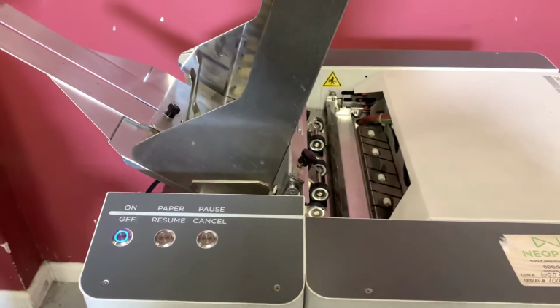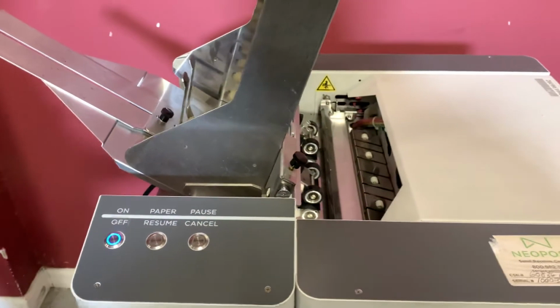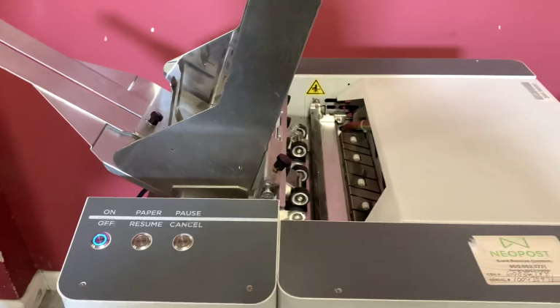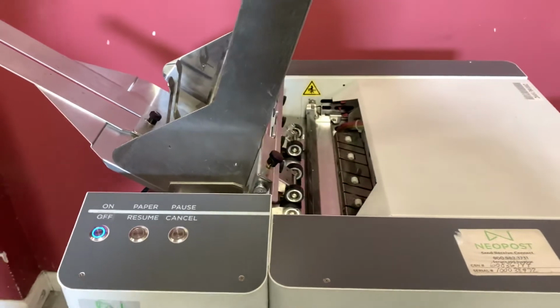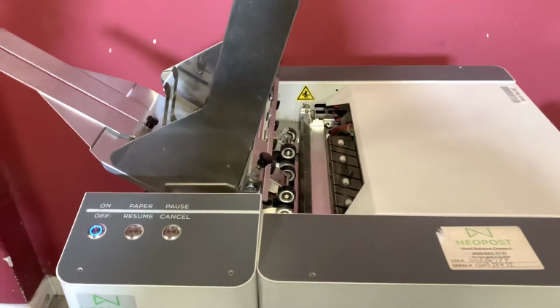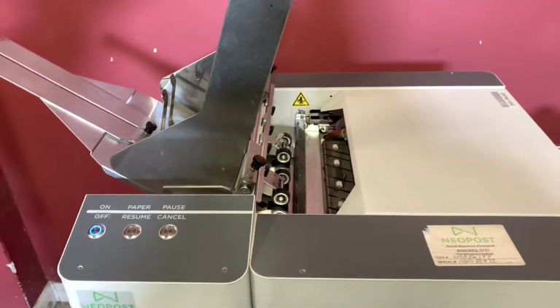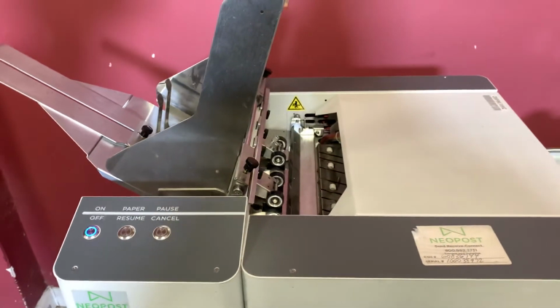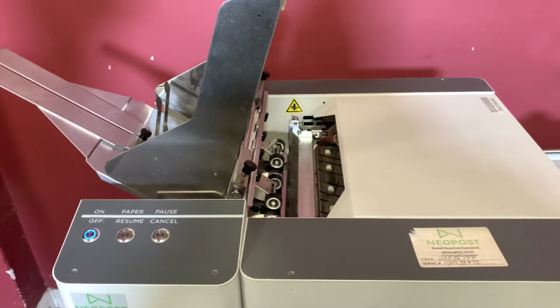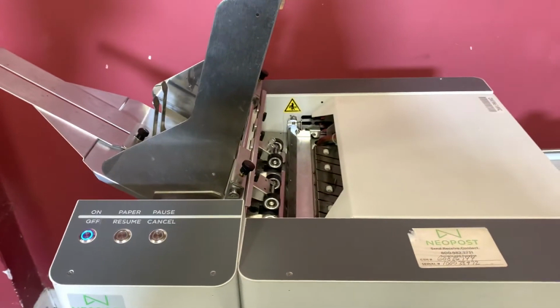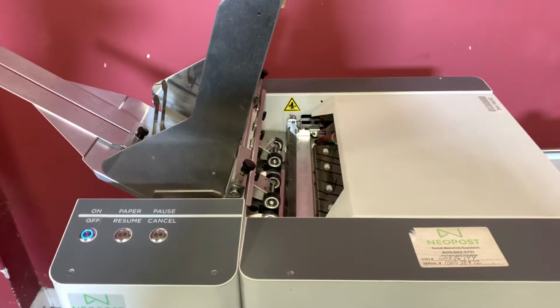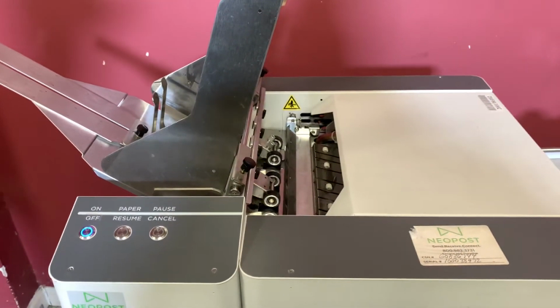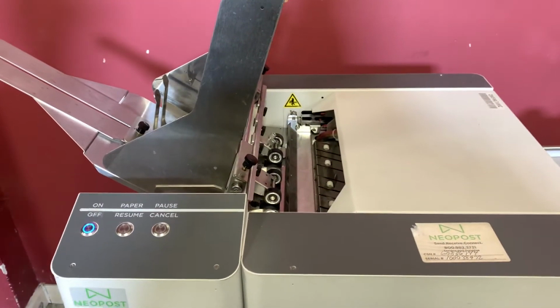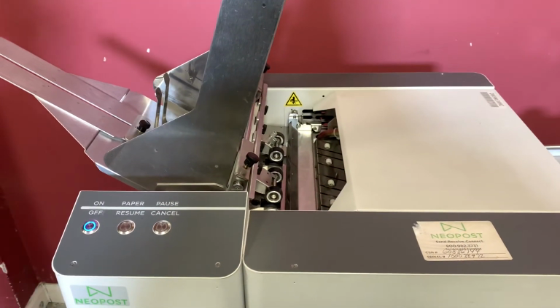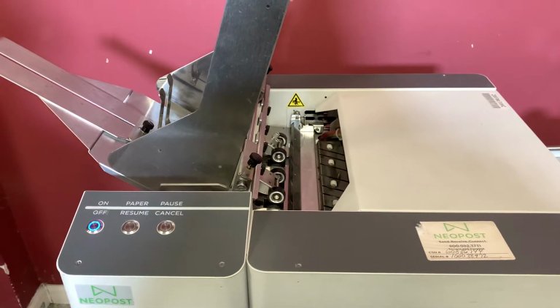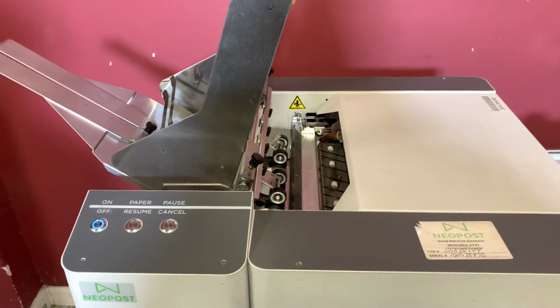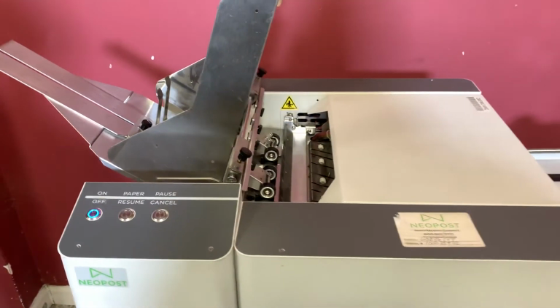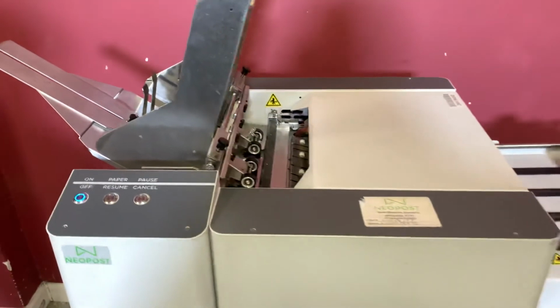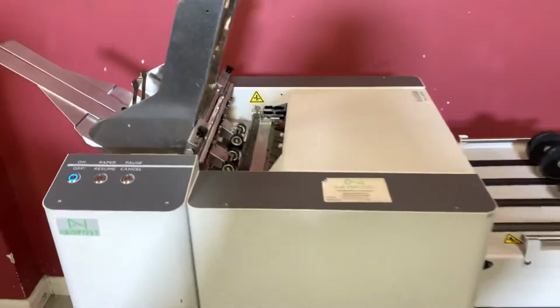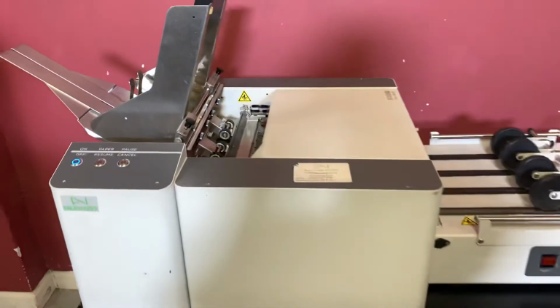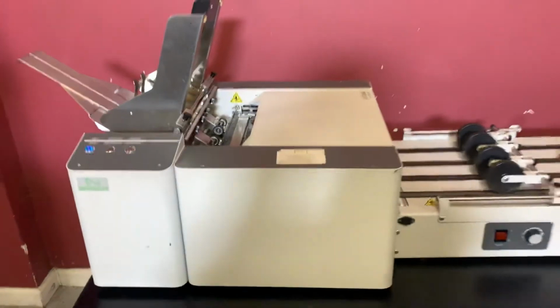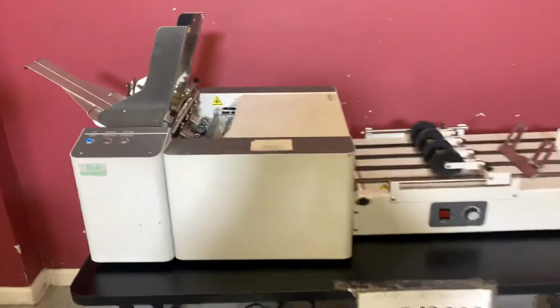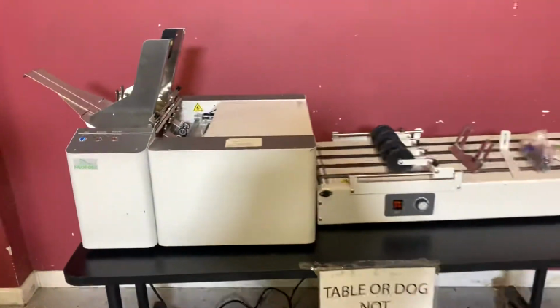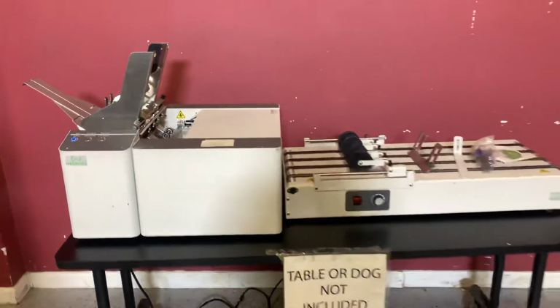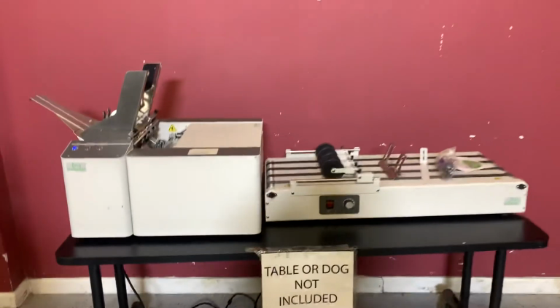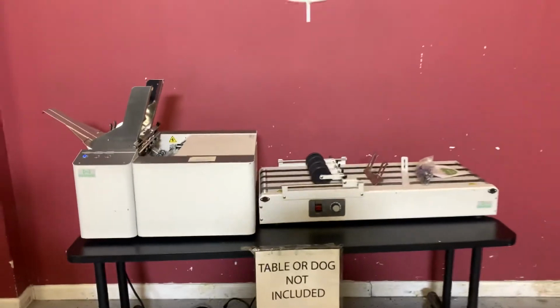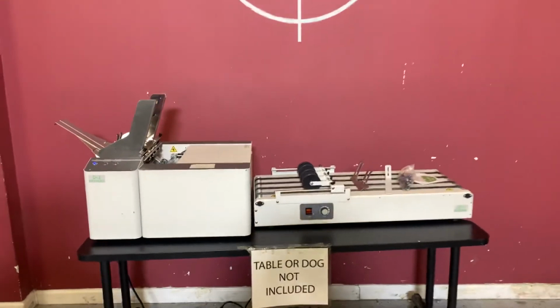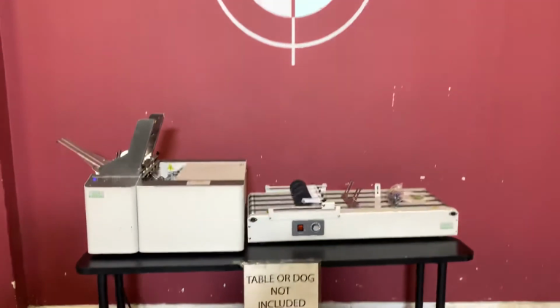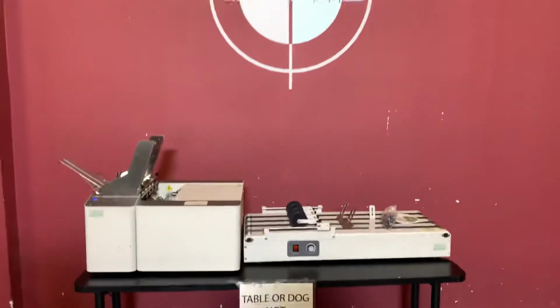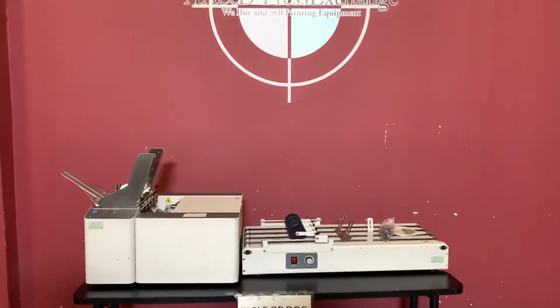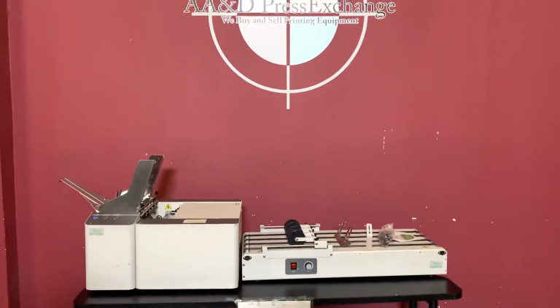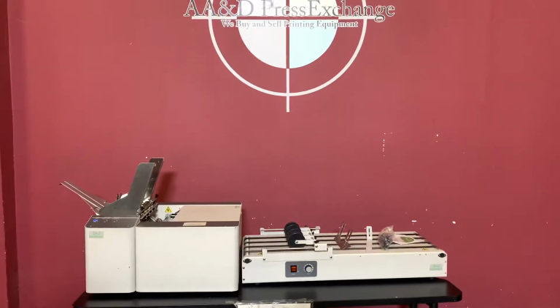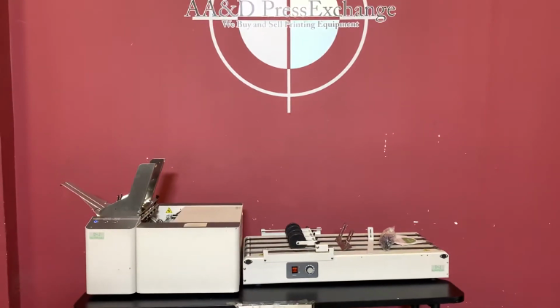Unfortunately that's all we can do, but again, up for auction is a Neopost Mac 5 Mimjet printer and conveyor.